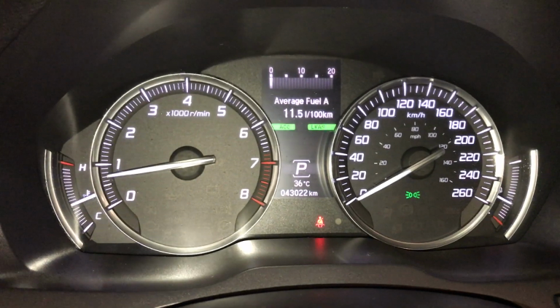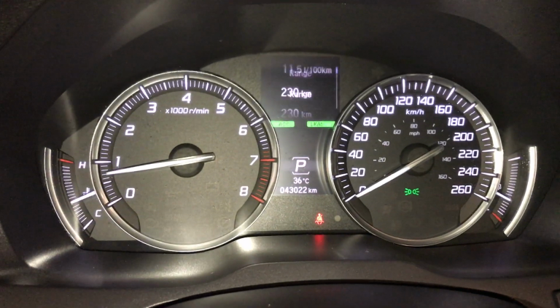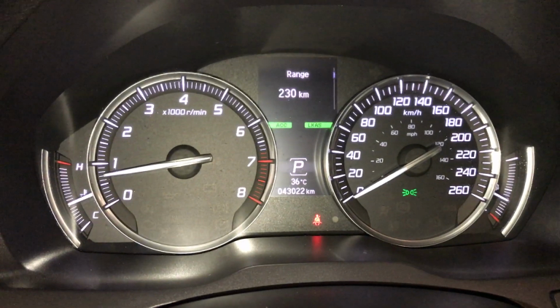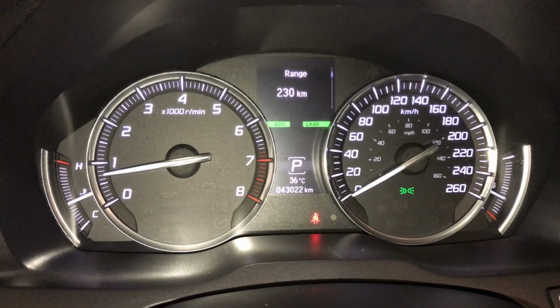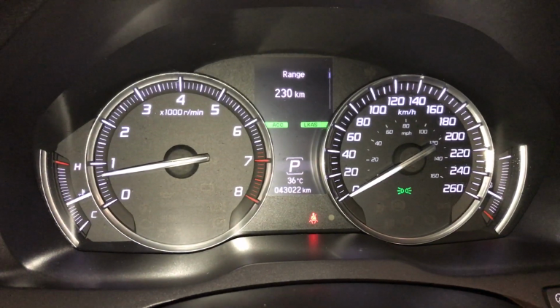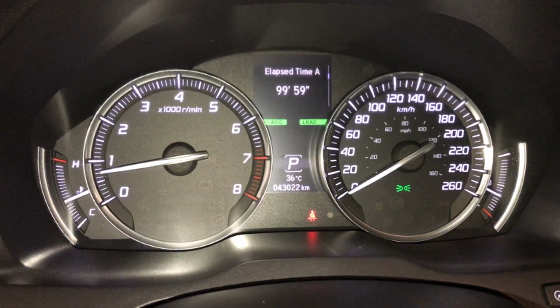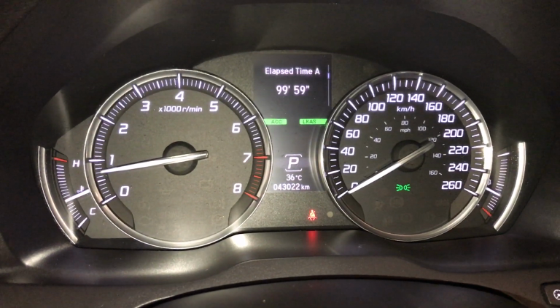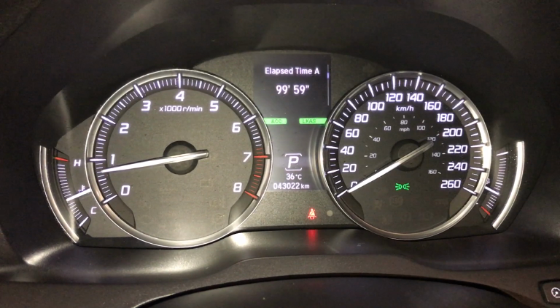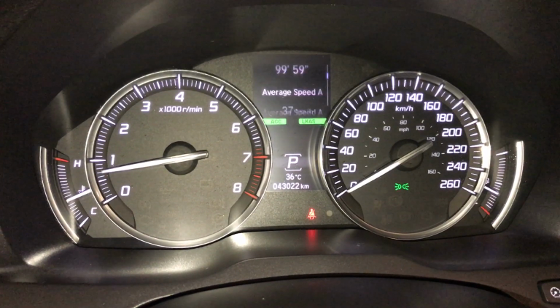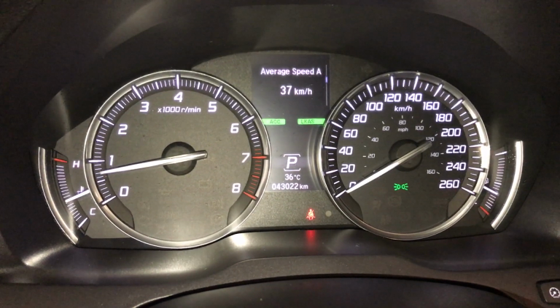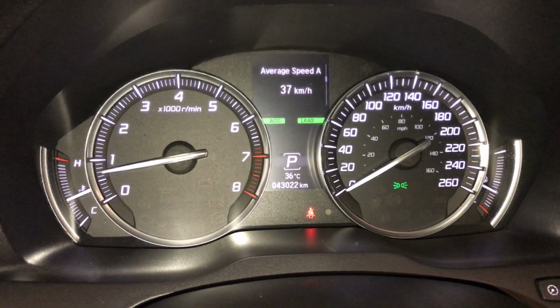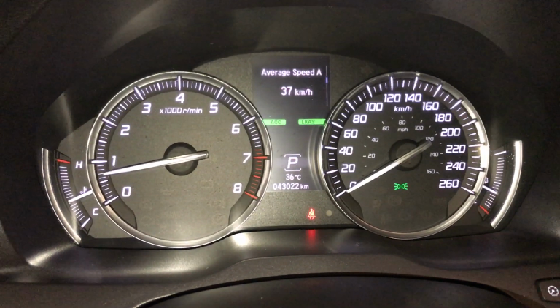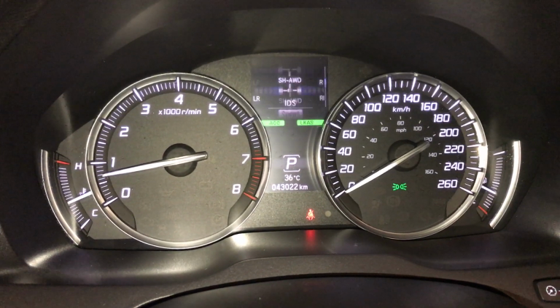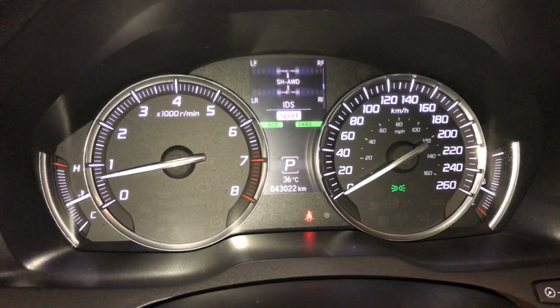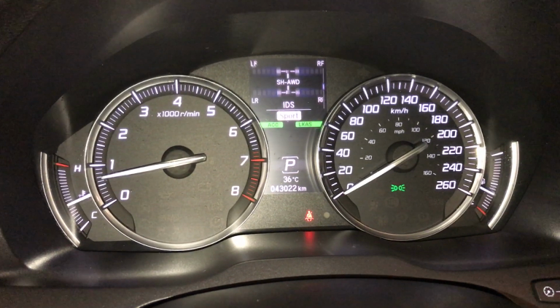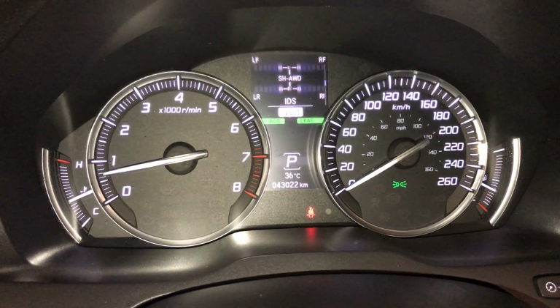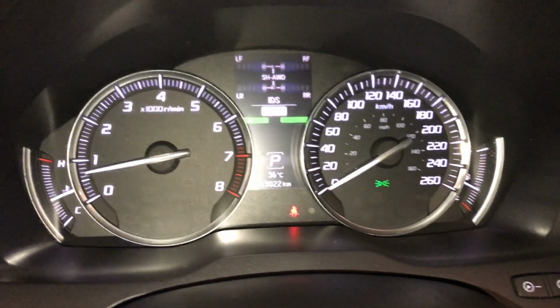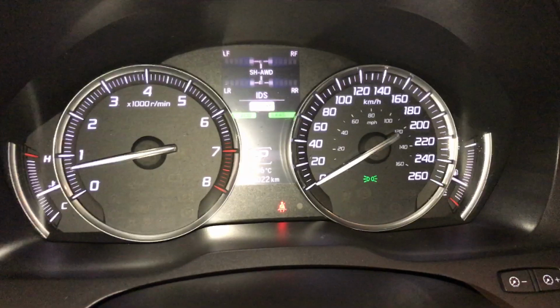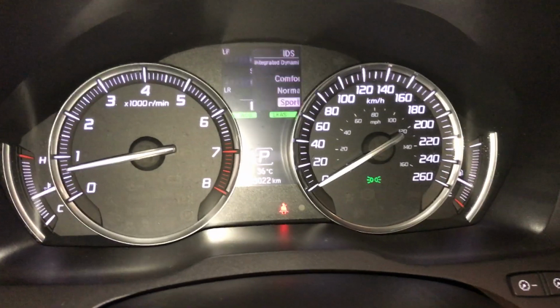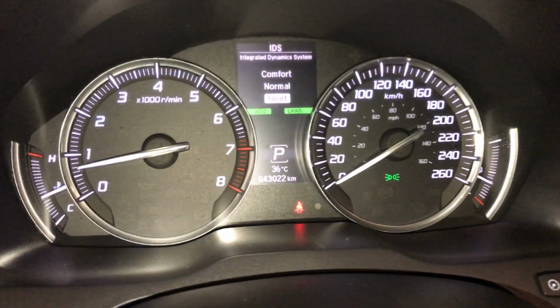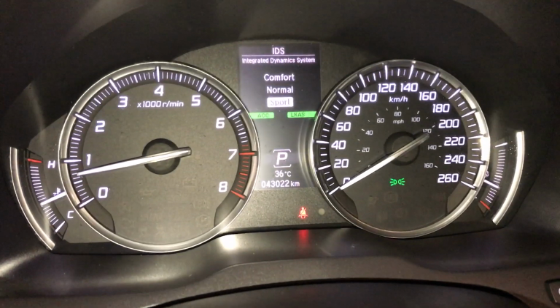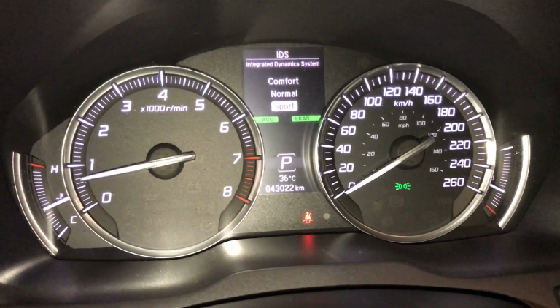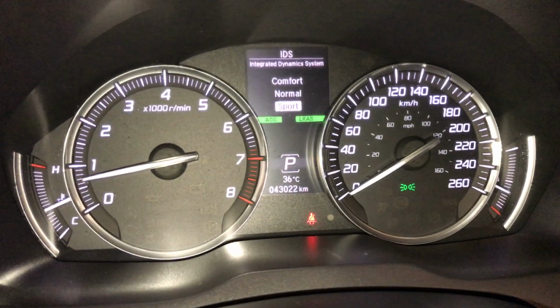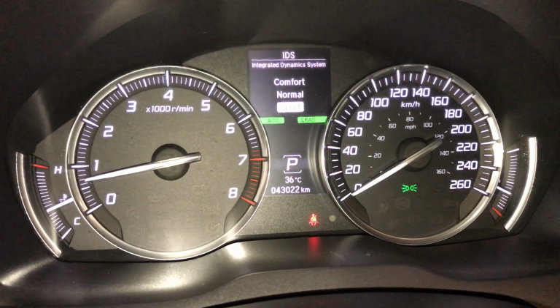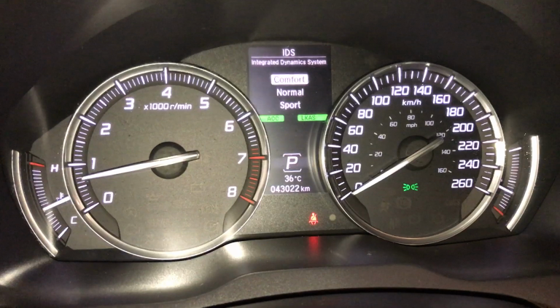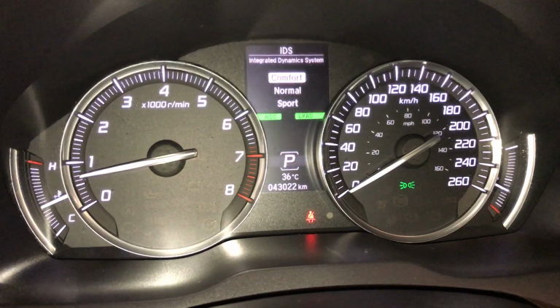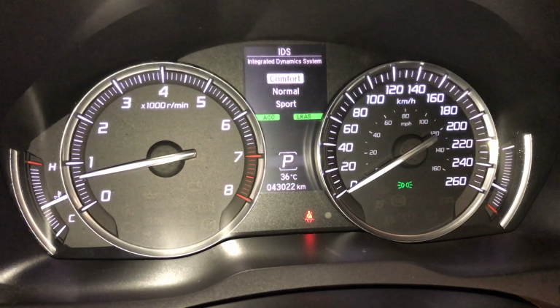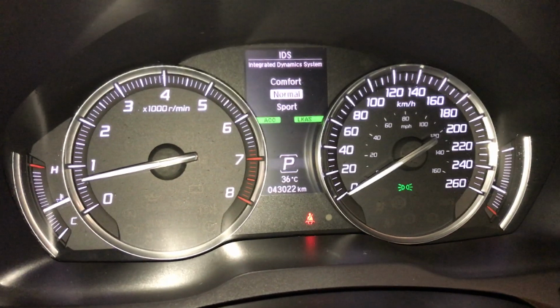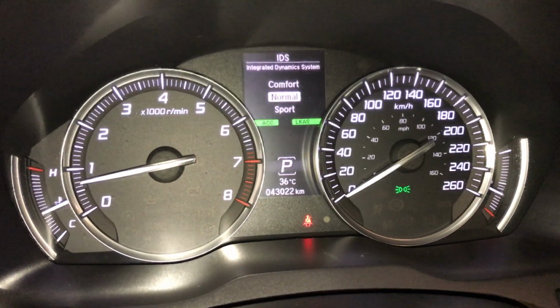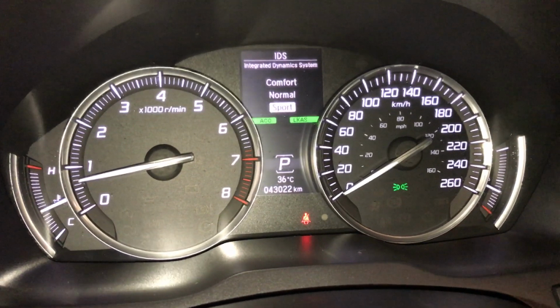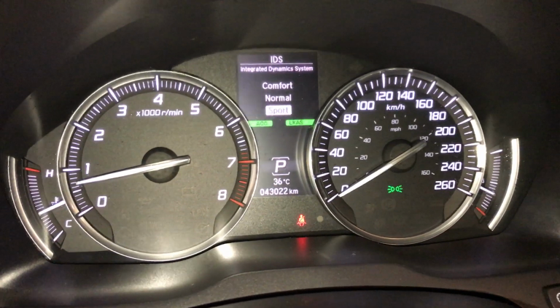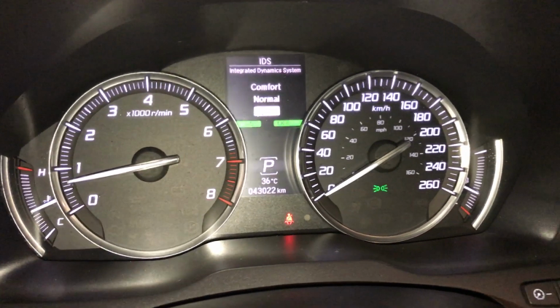These buttons control information on the dash: average fuel, kilometers still to empty, elapsed time, and average speed. This right here is an integrated dynamic system with comfort, normal, and sport modes.